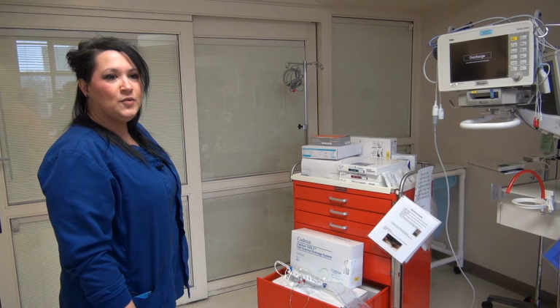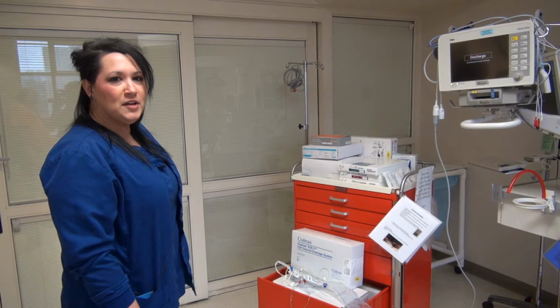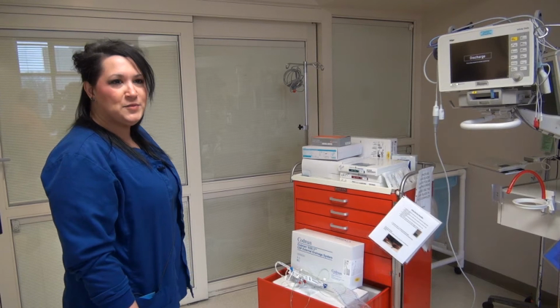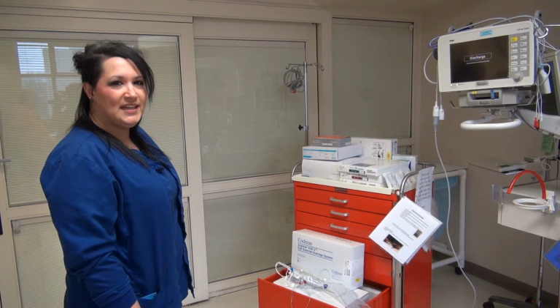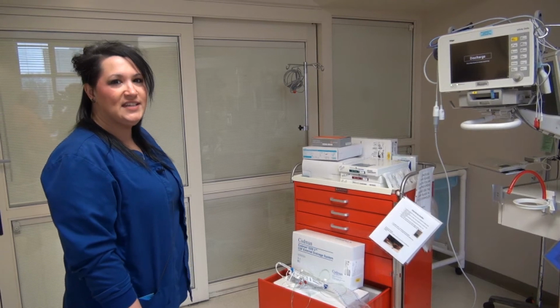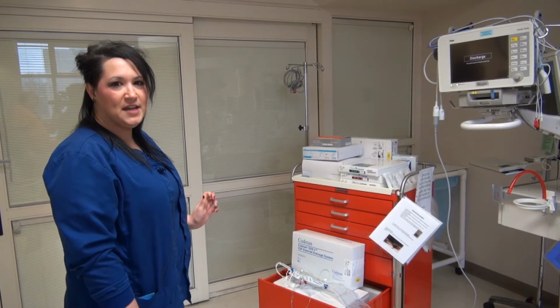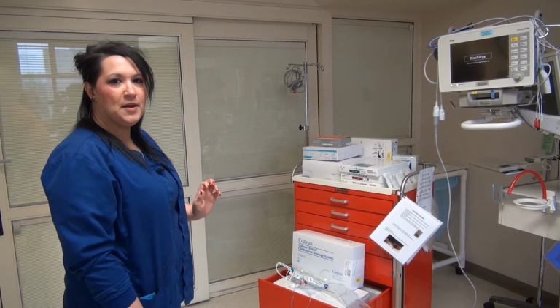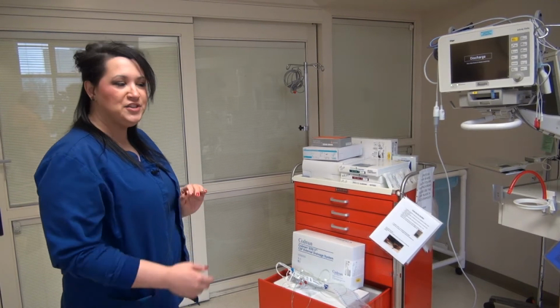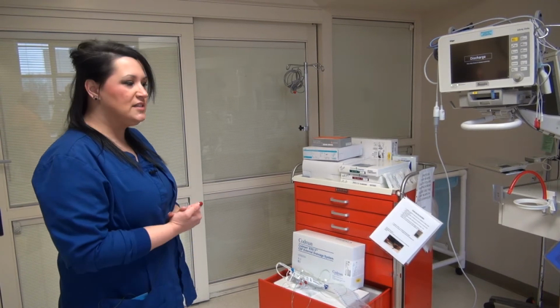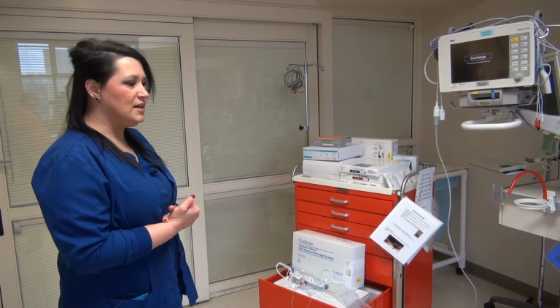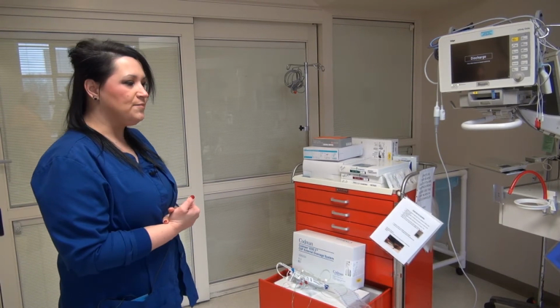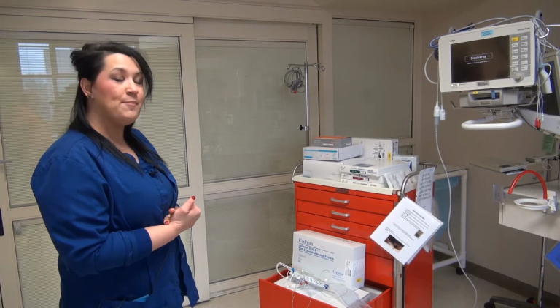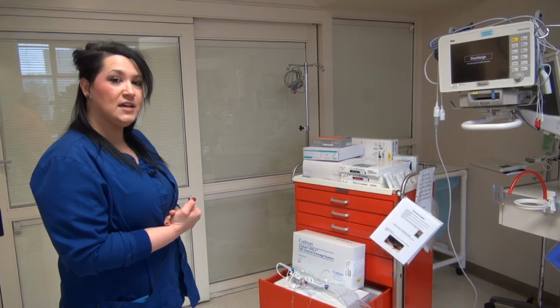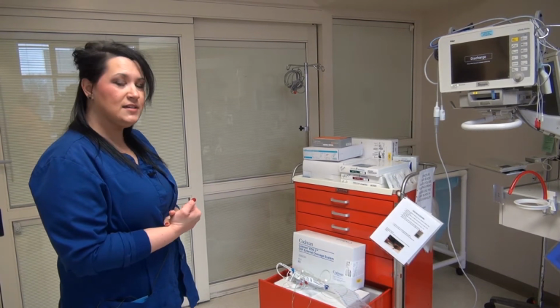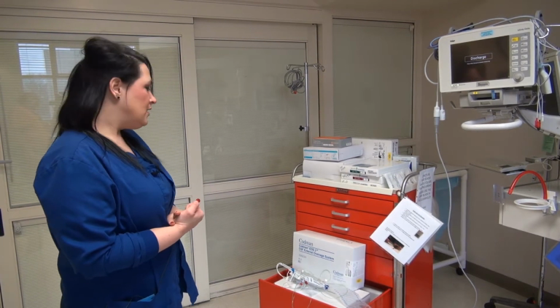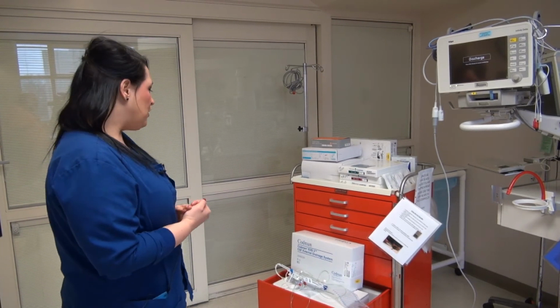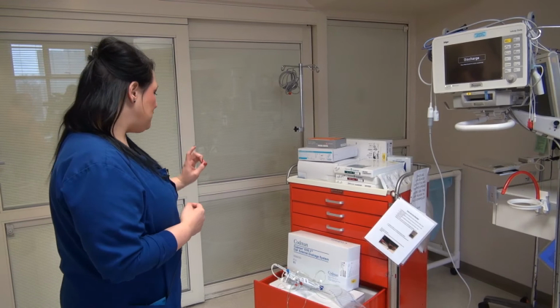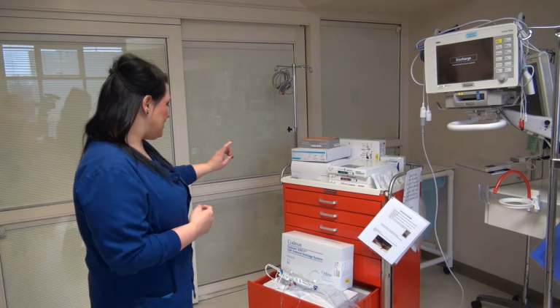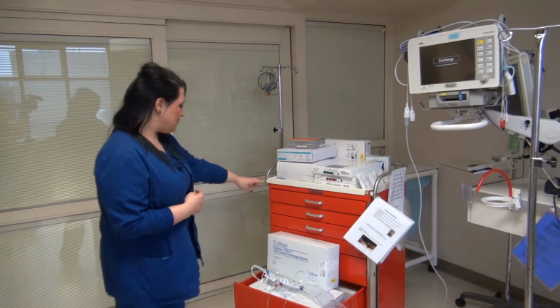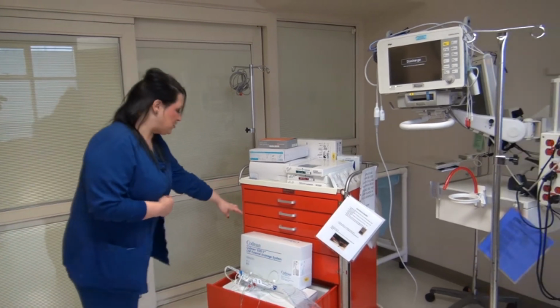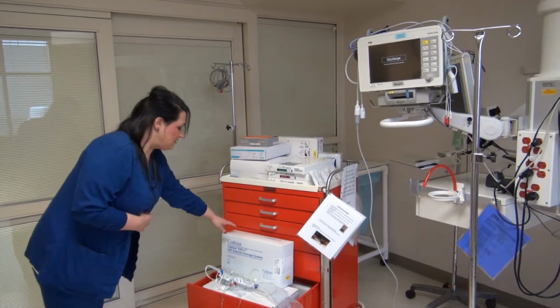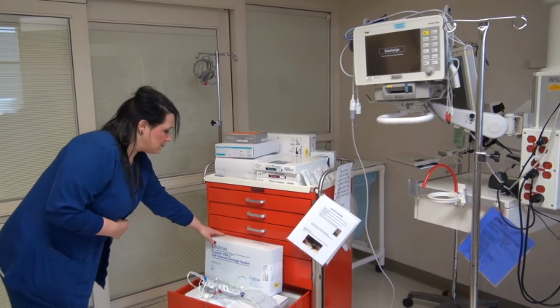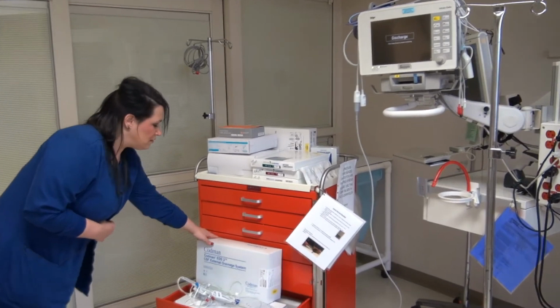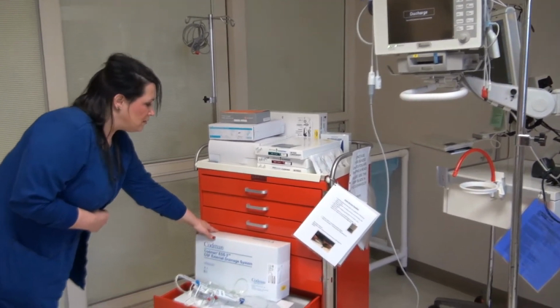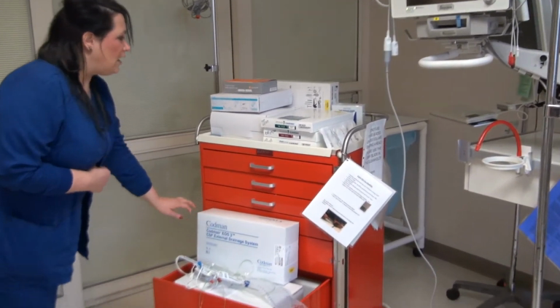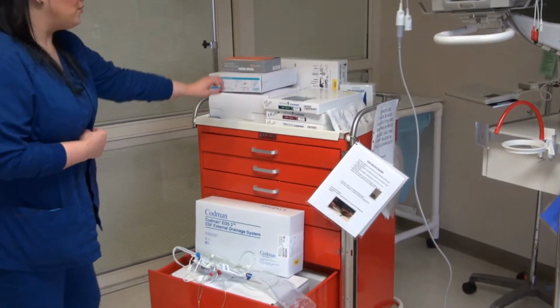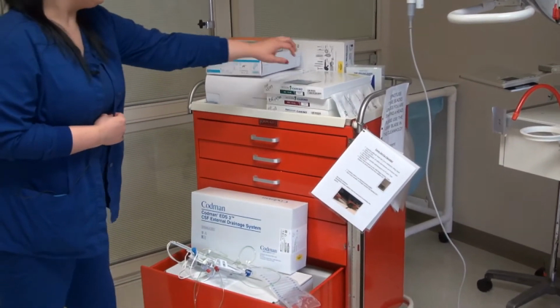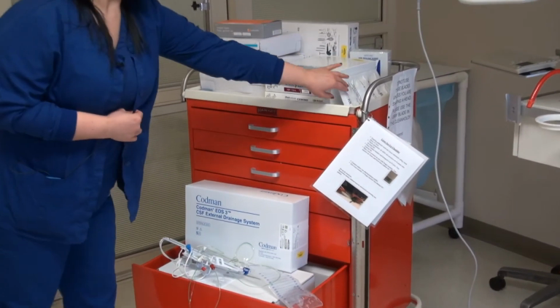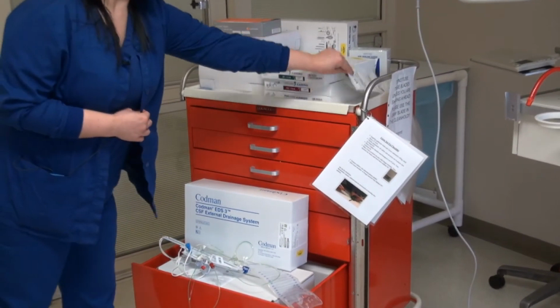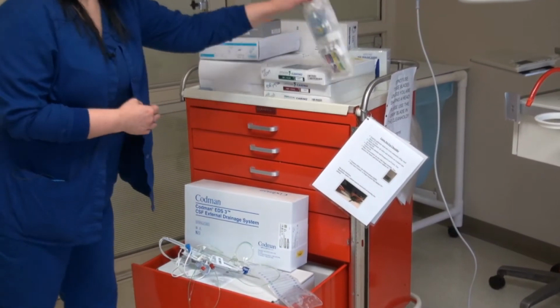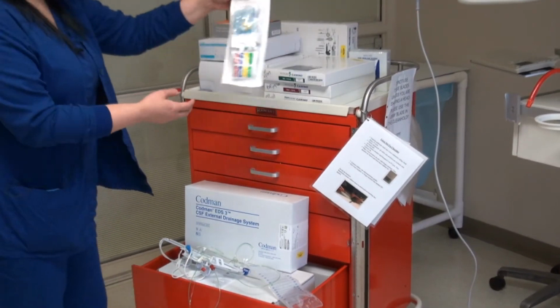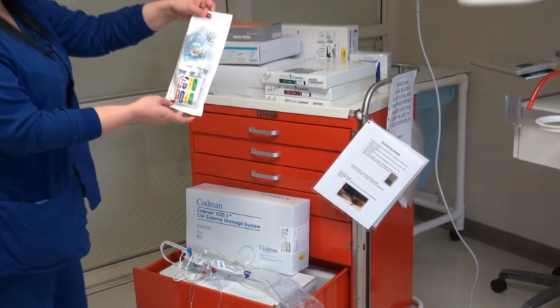We are going to be doing an EVD setup on a patient at bedside. We are going to be using the Codman Drain, and we'll also be needing an art kit.